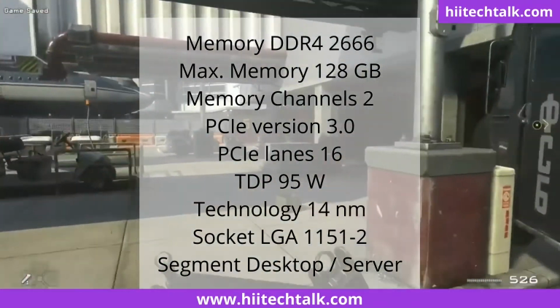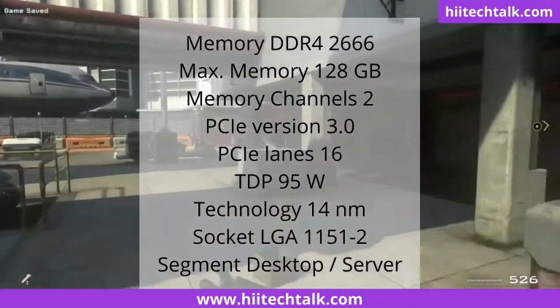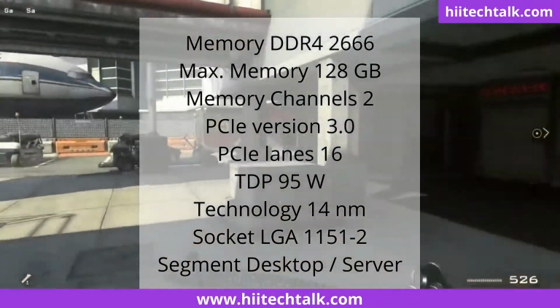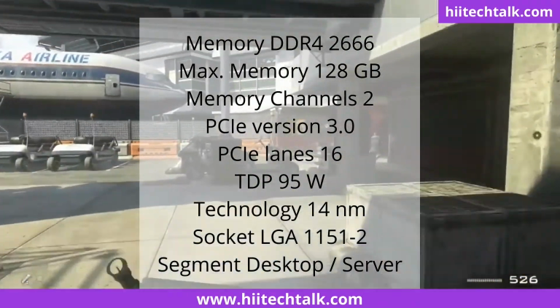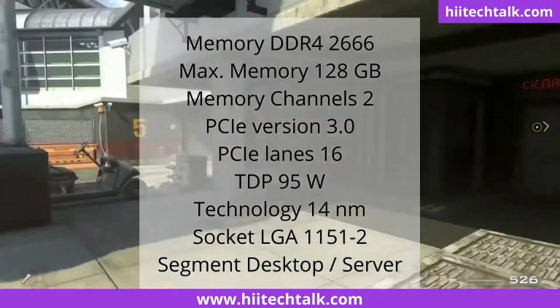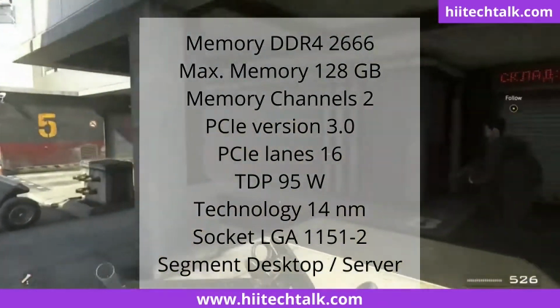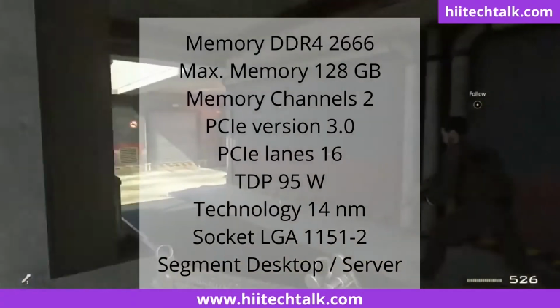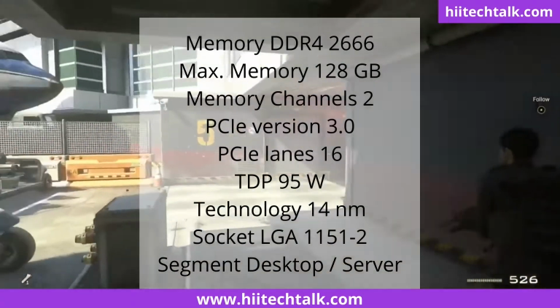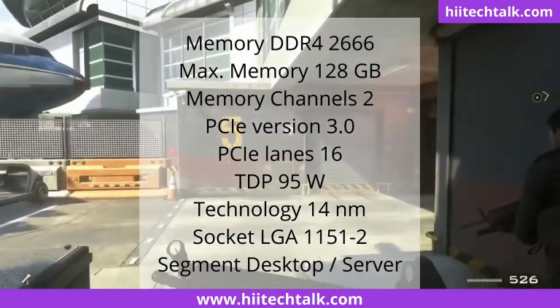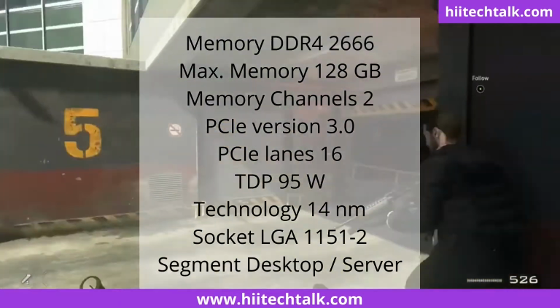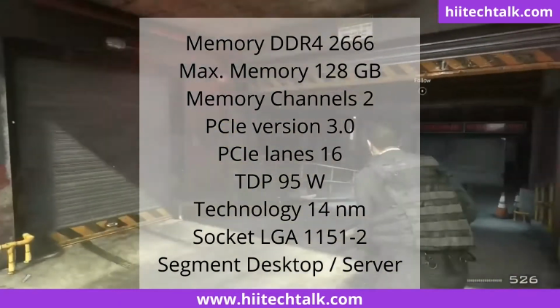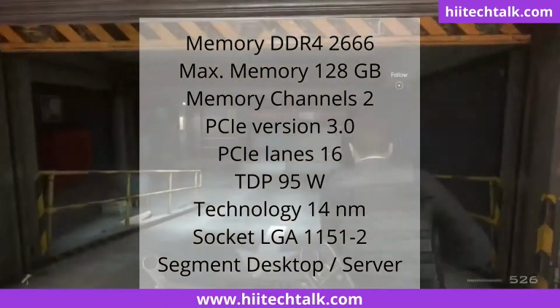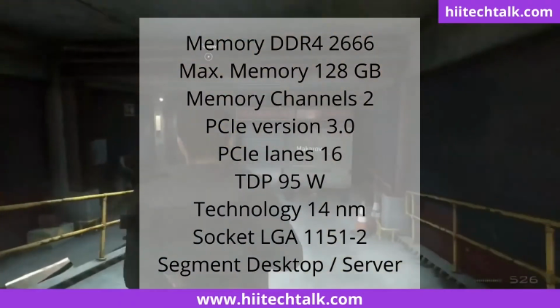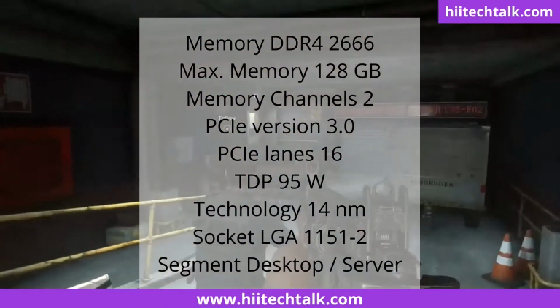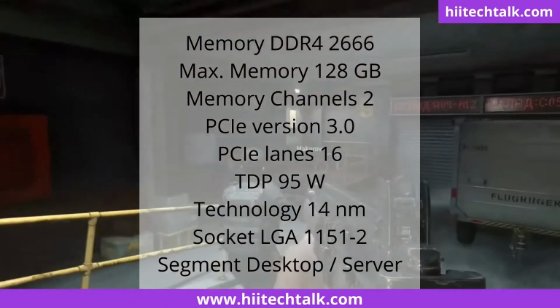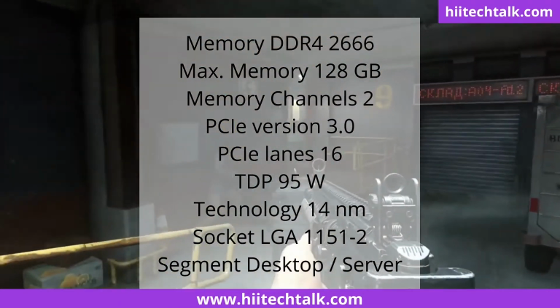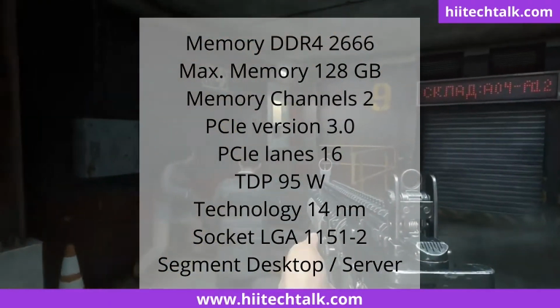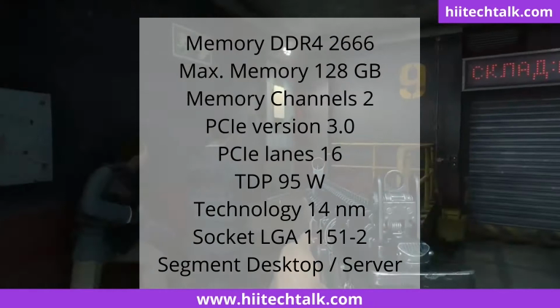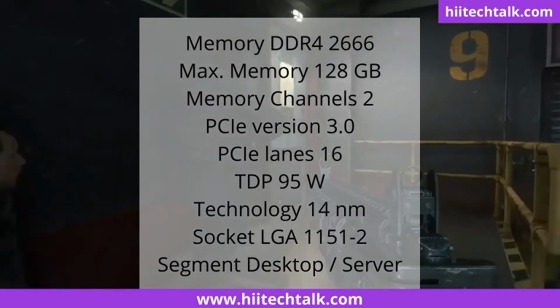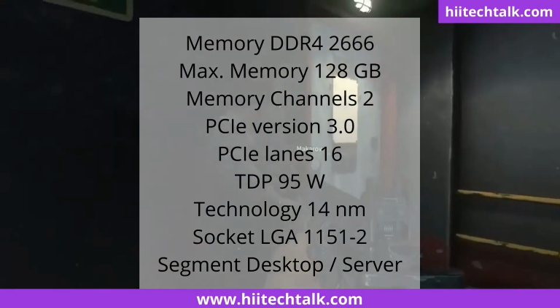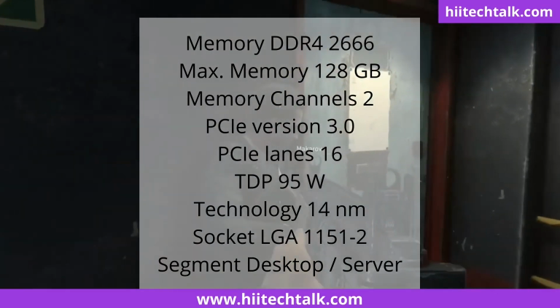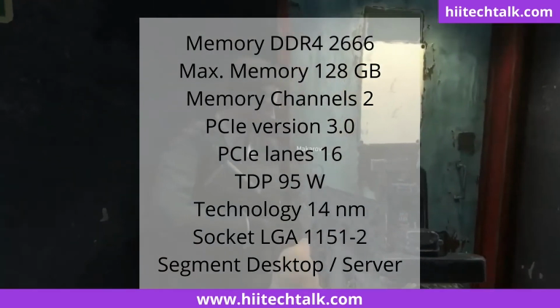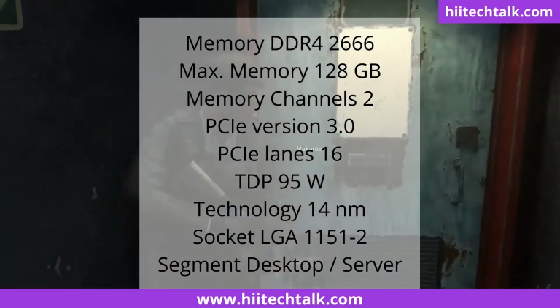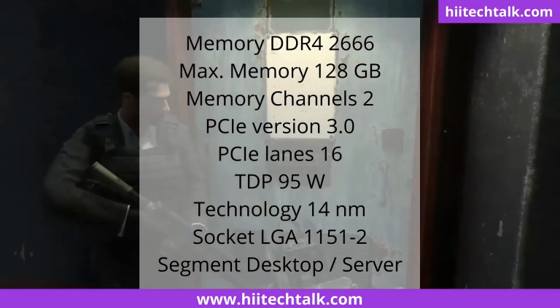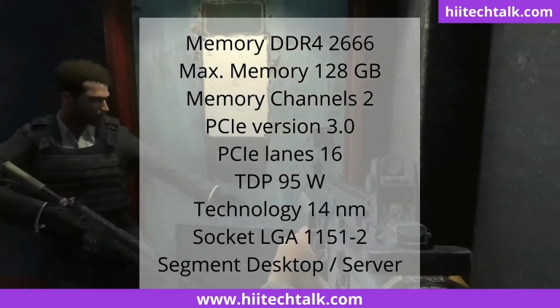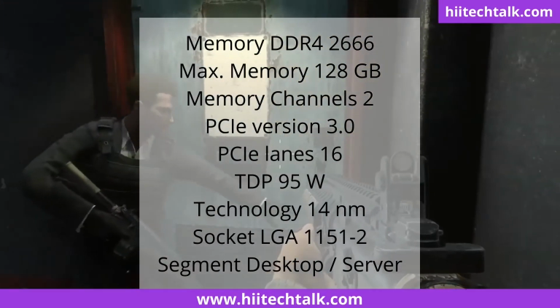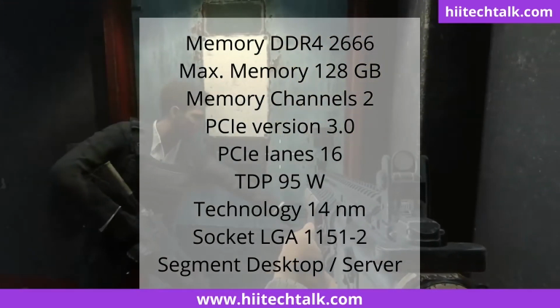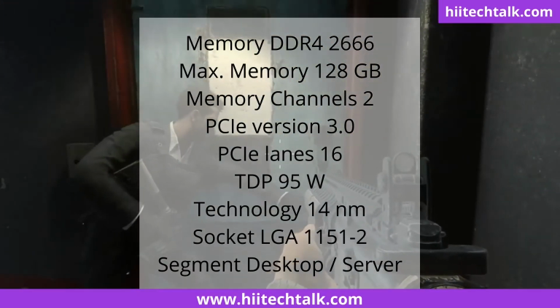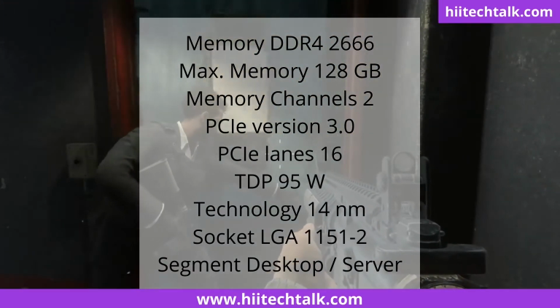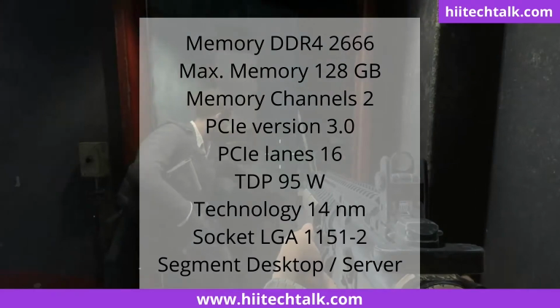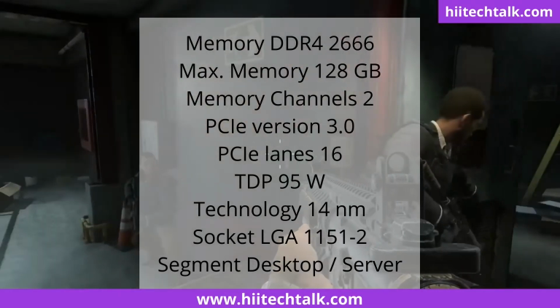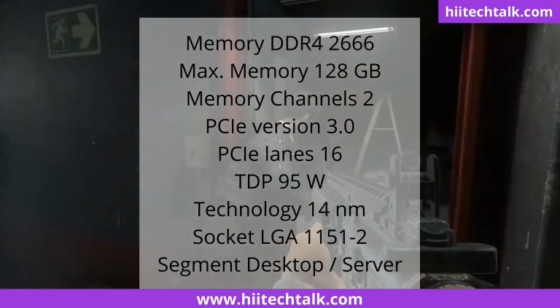PCI version 3.0, 16 PCI lanes, 95W TDP, 14 nanometers technology, LGA 1151-2 socket, release date April 2018.